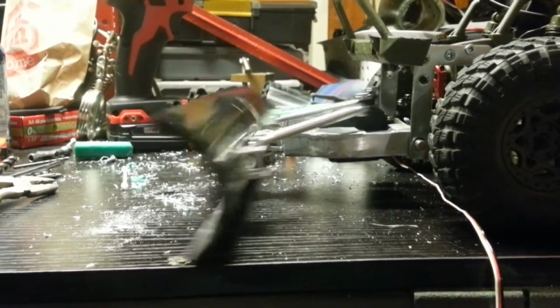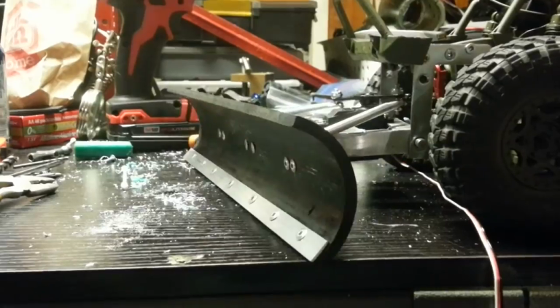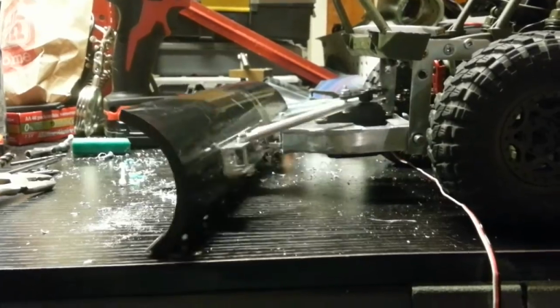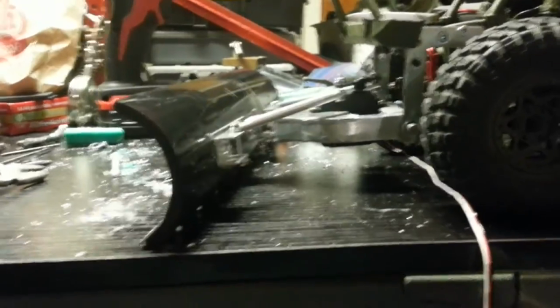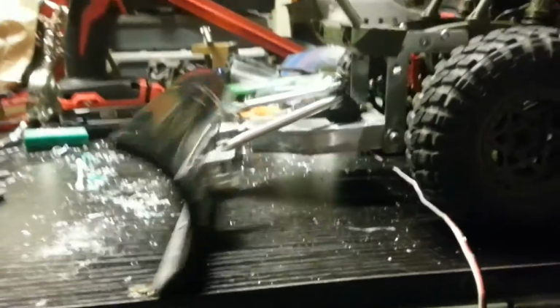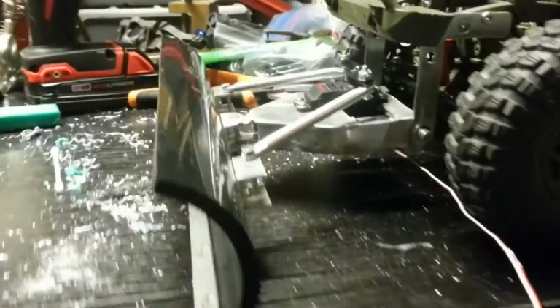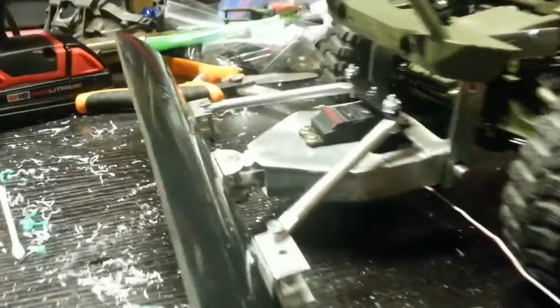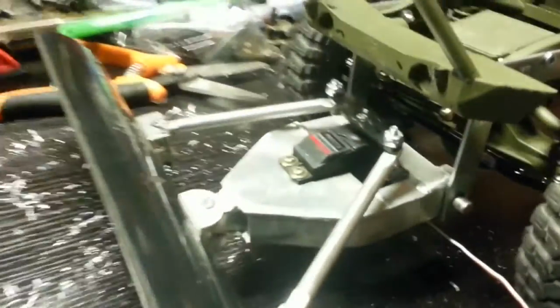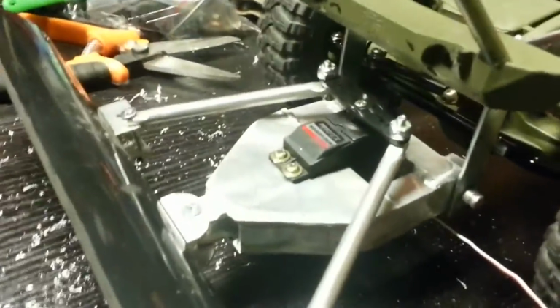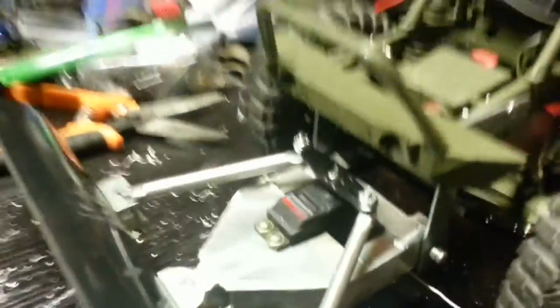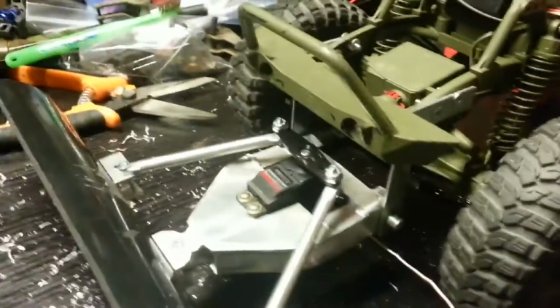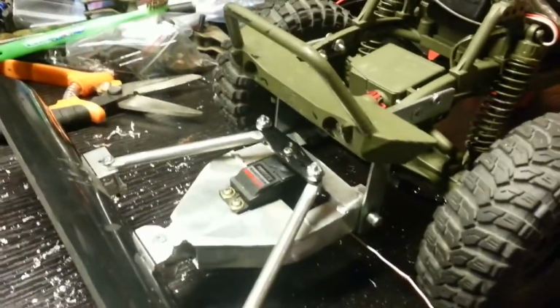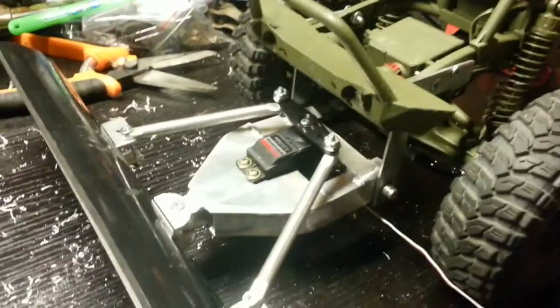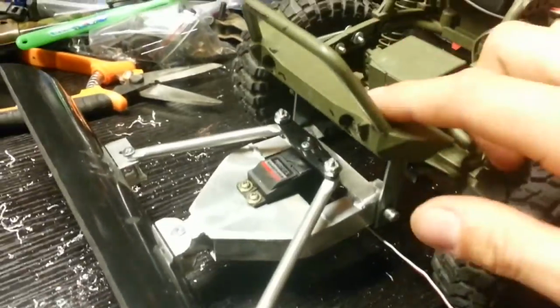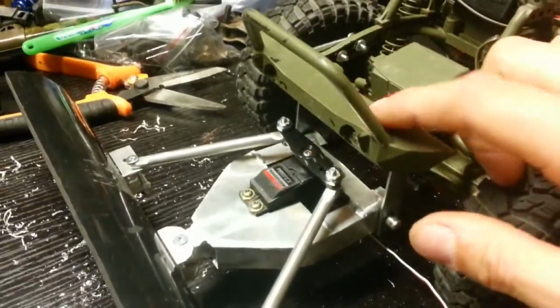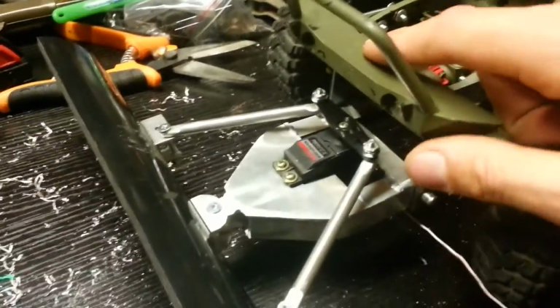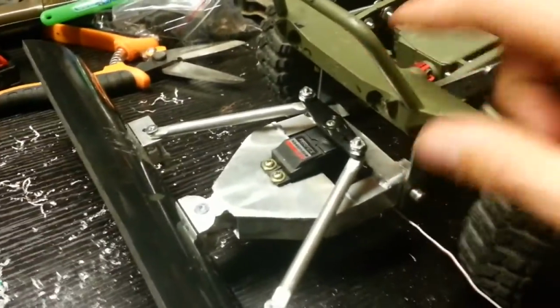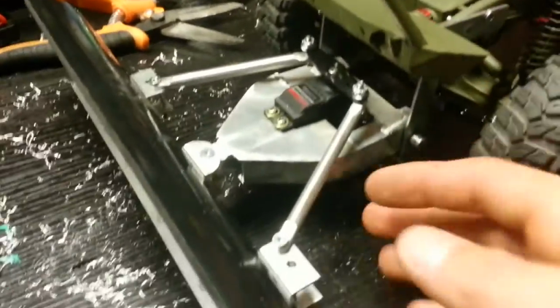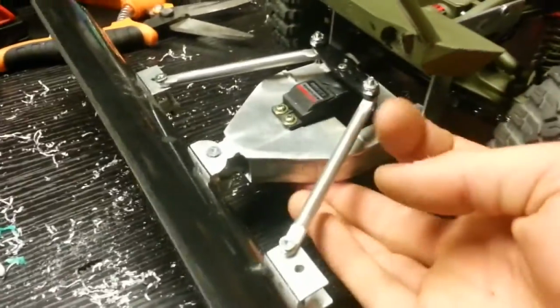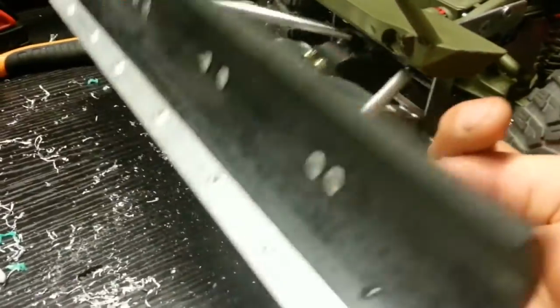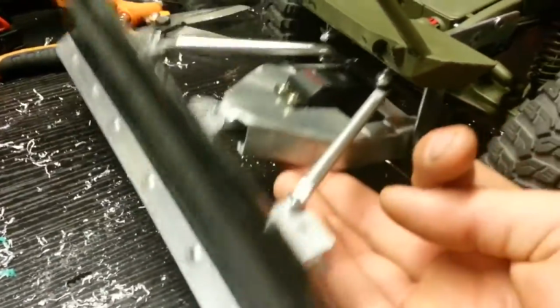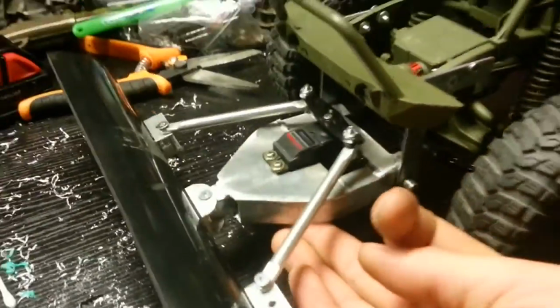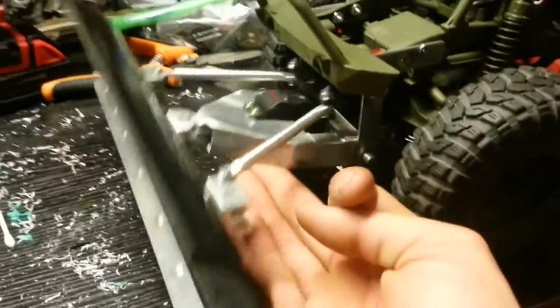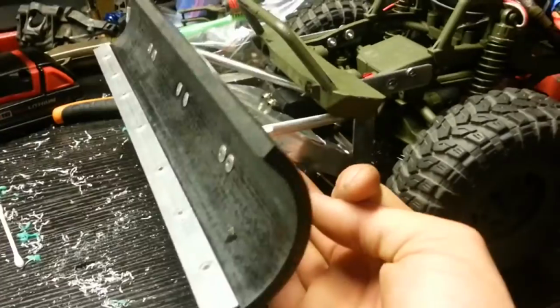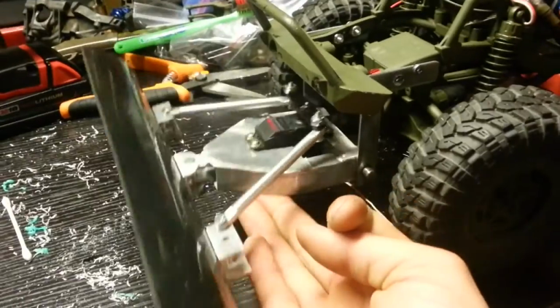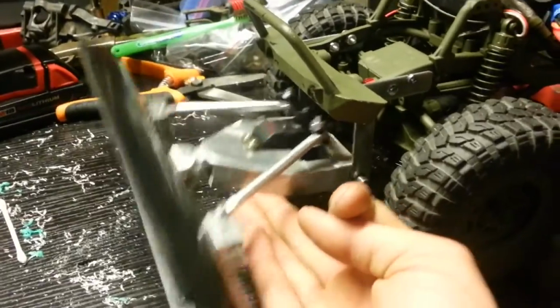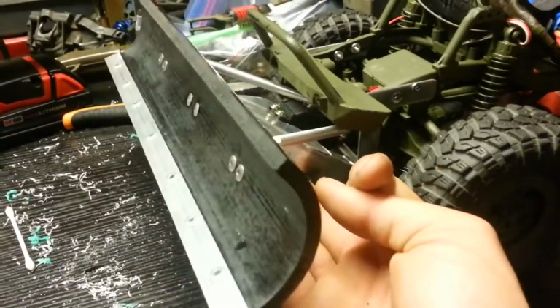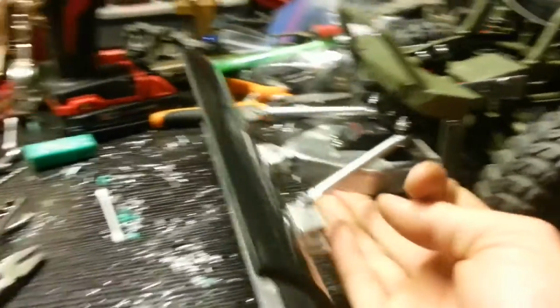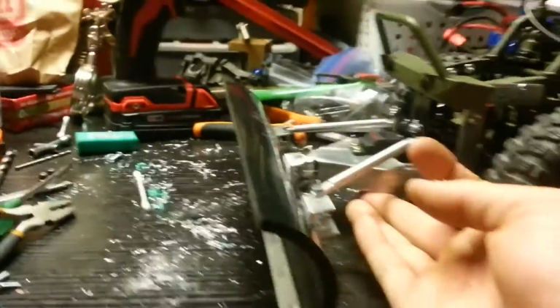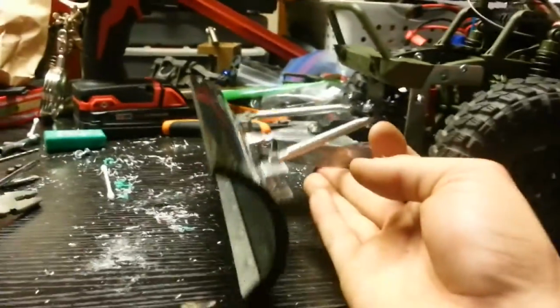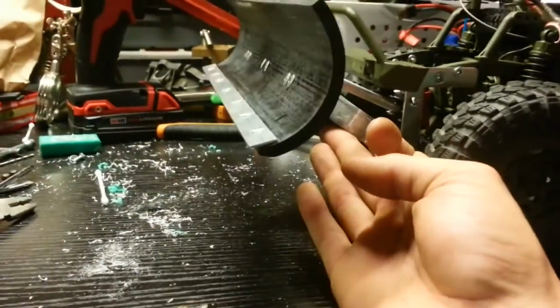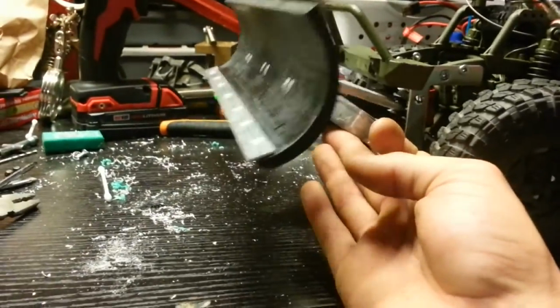As for up and down movement, I'm going to be ordering the aluminum bumper with the winch, so that'll carry me up and down. It's got tons of movement and lots of room to clear the ground.